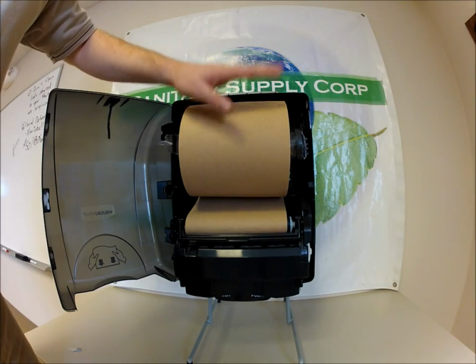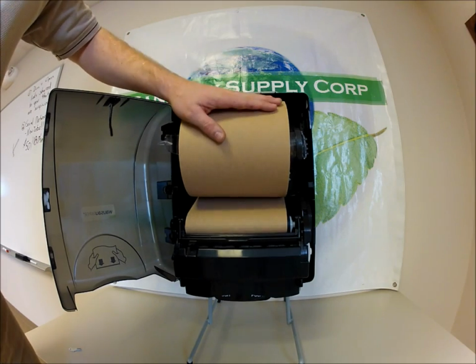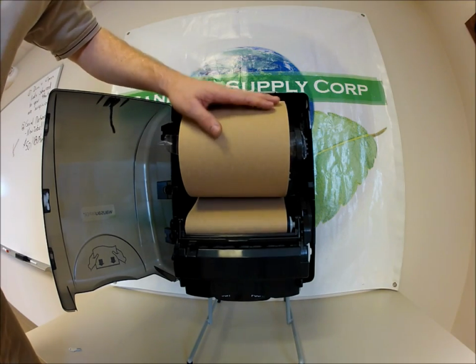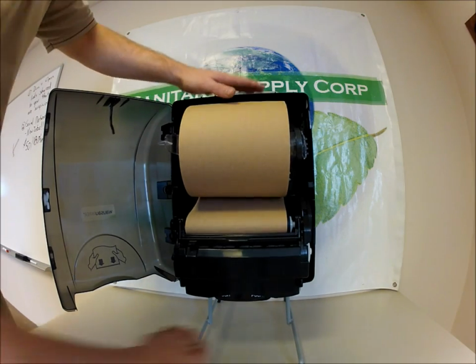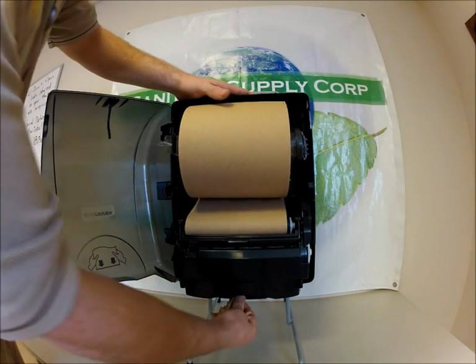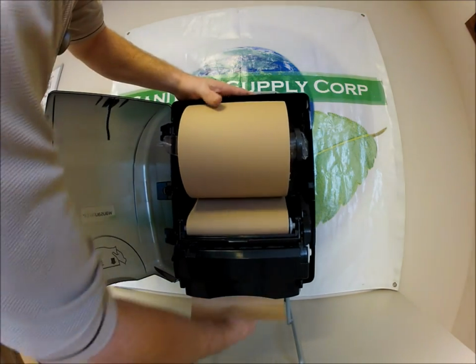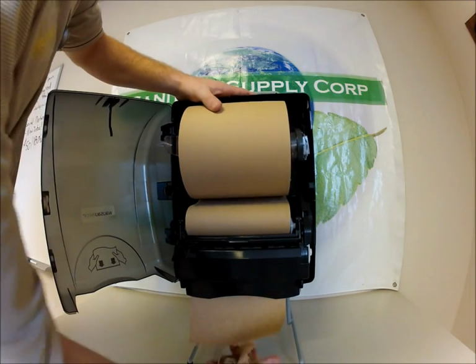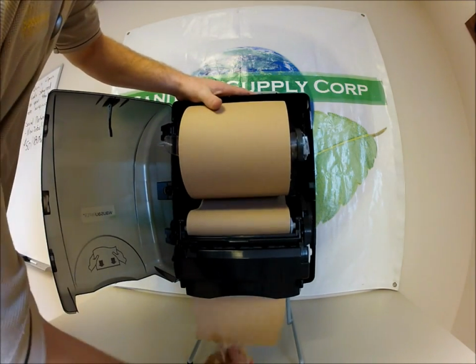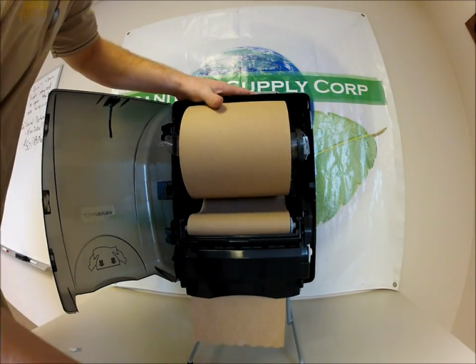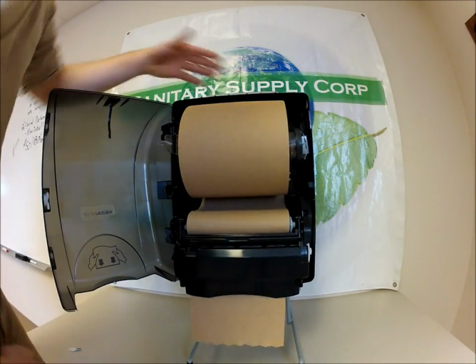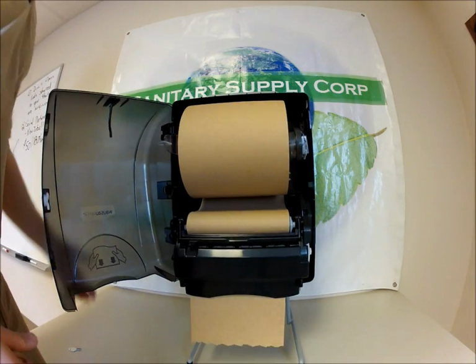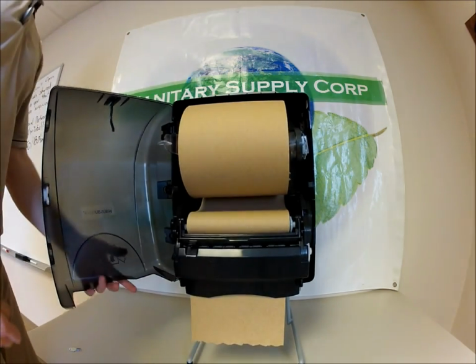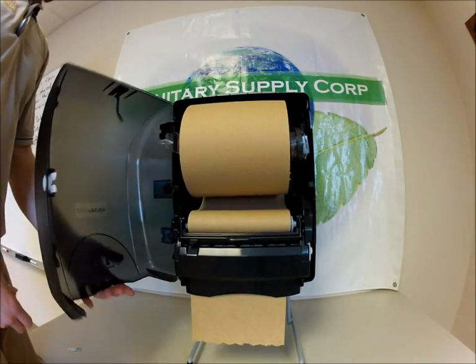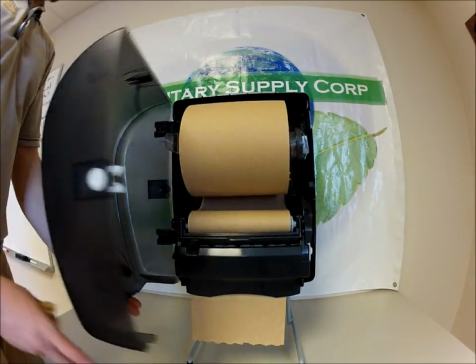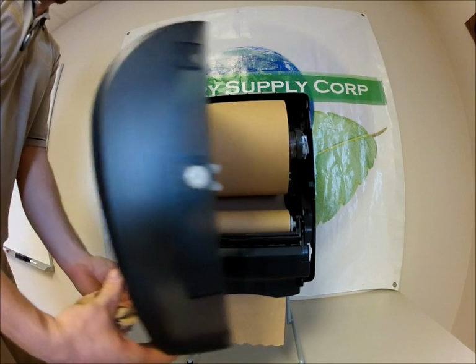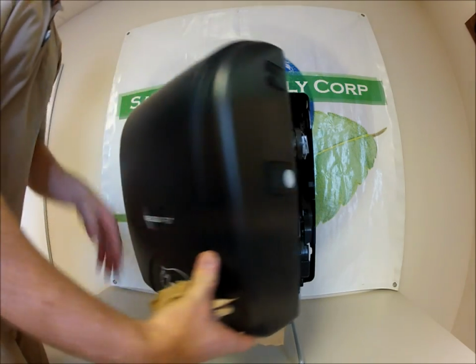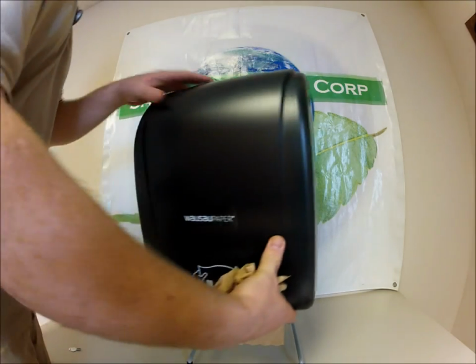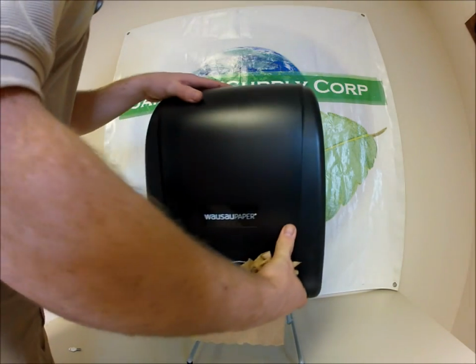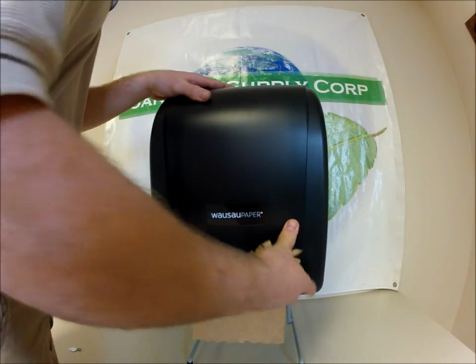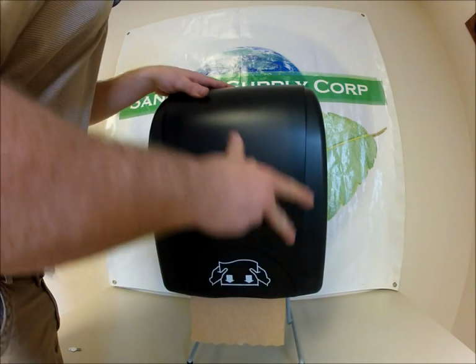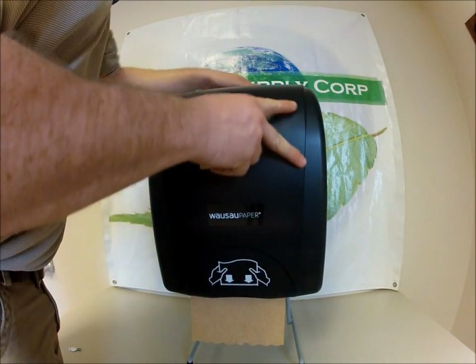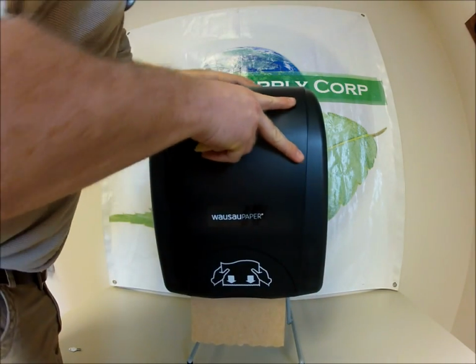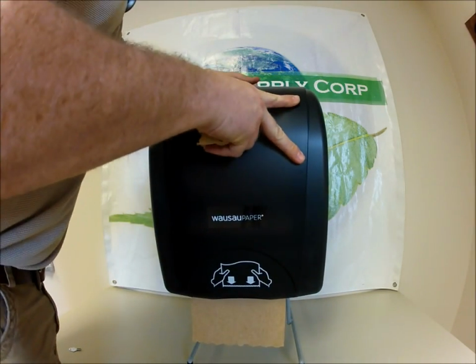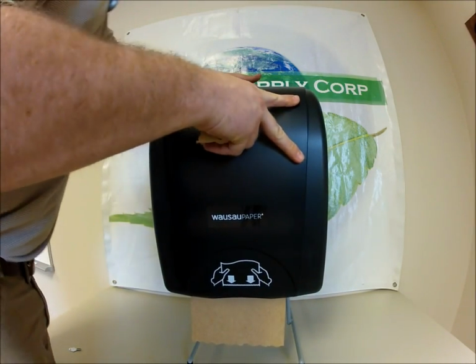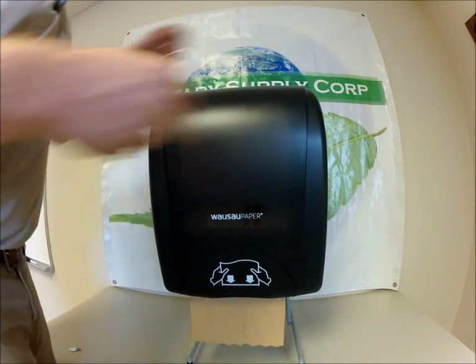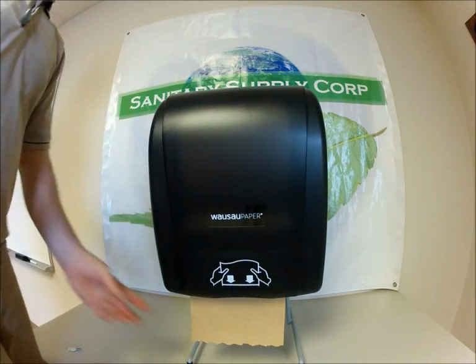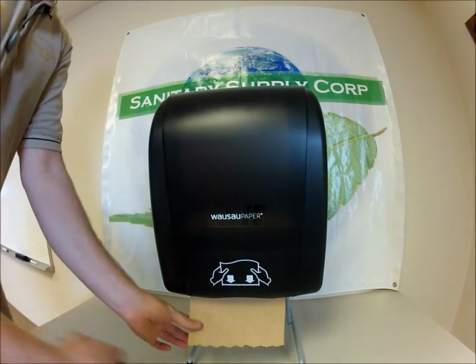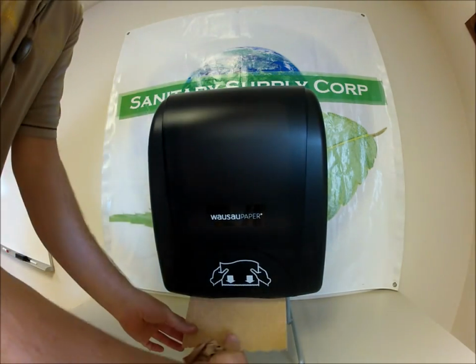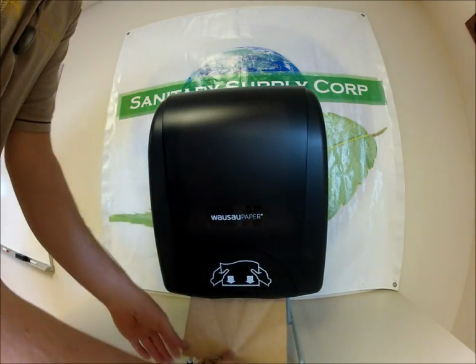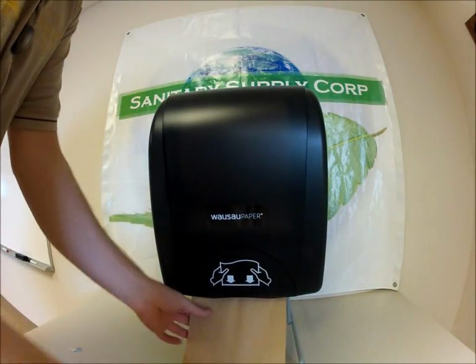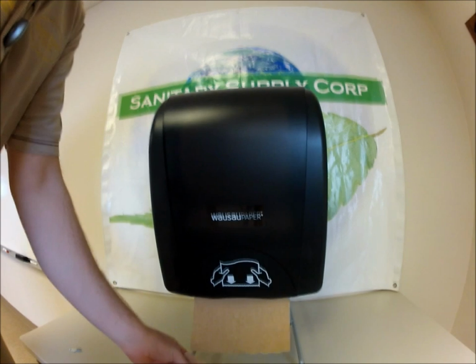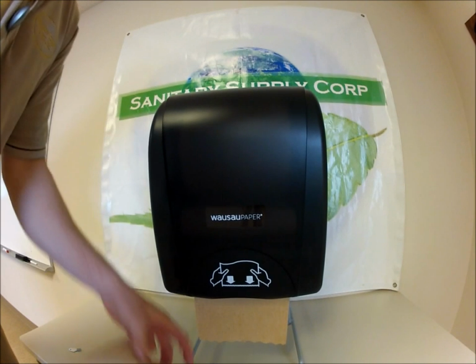Once you get that done and you have your paper fed out, we'll just close up the dispenser and you're ready to dispense.